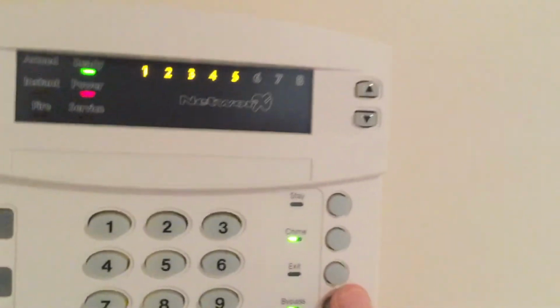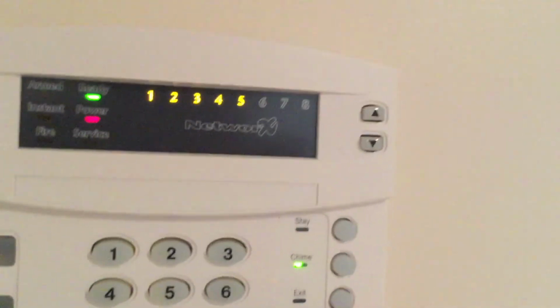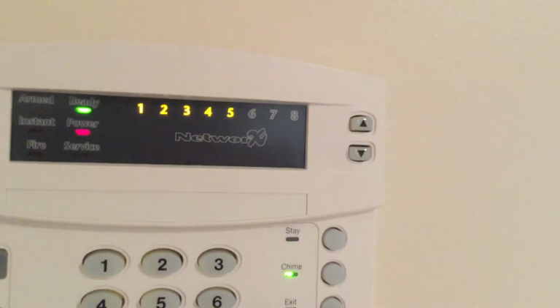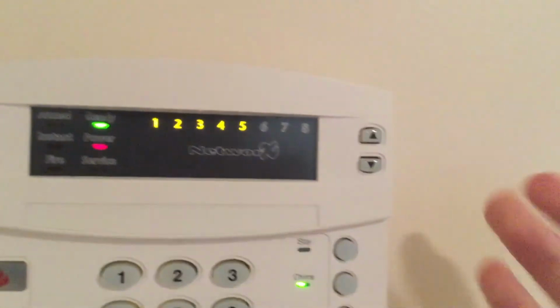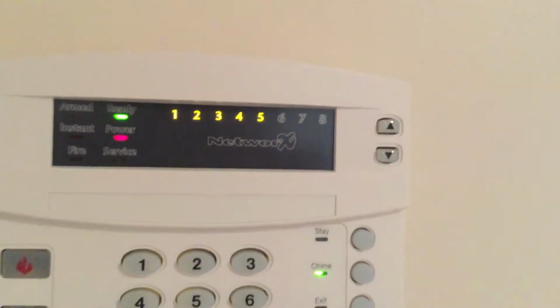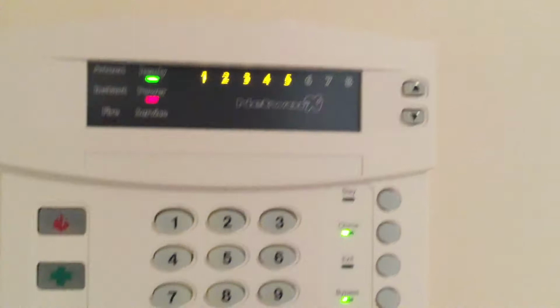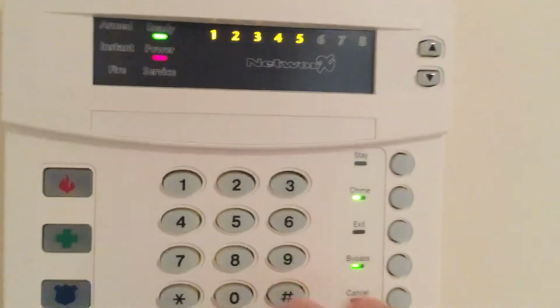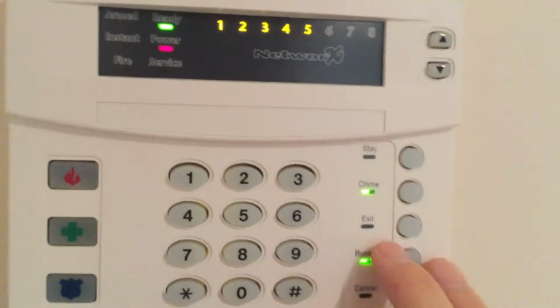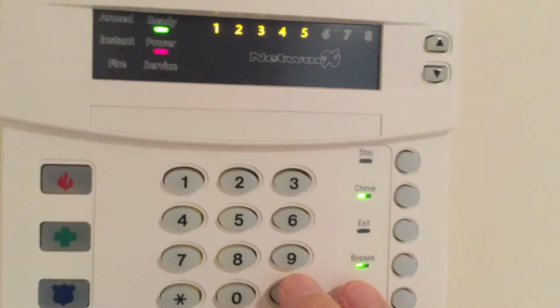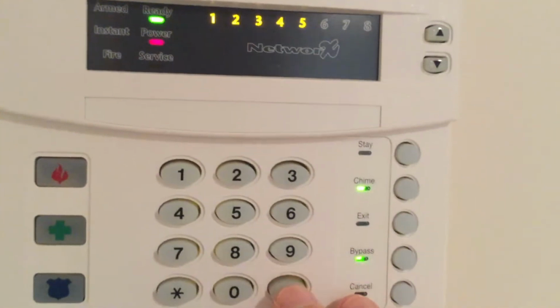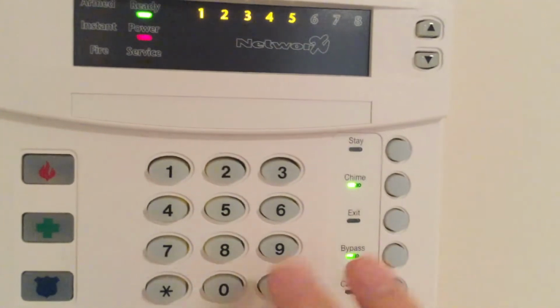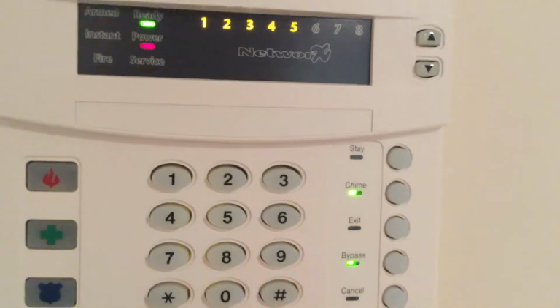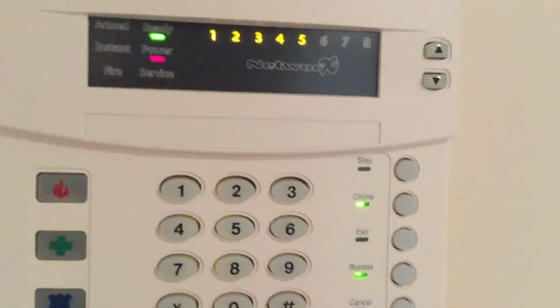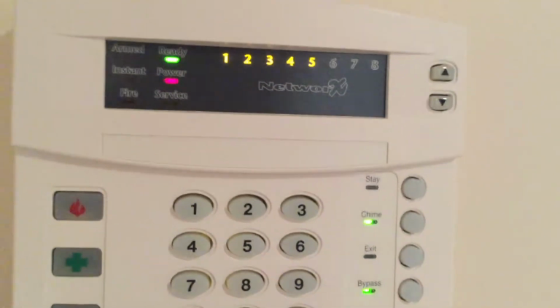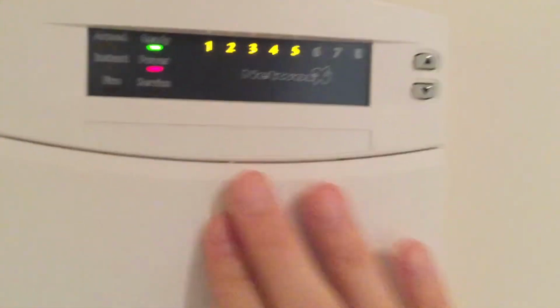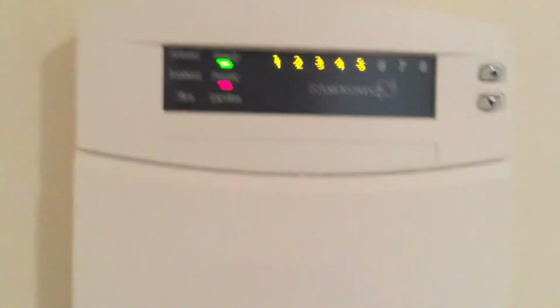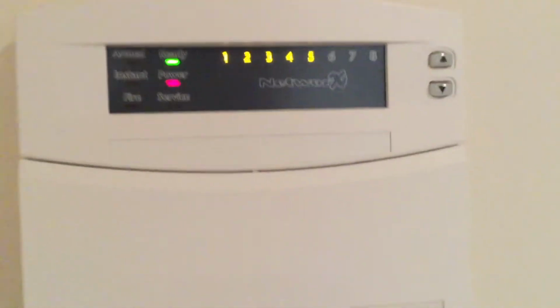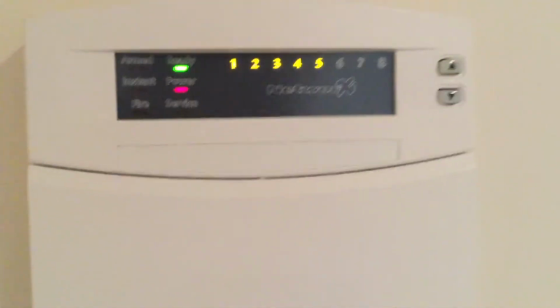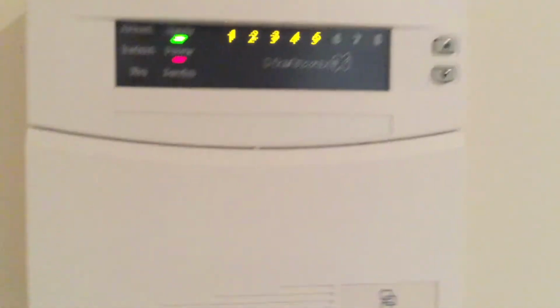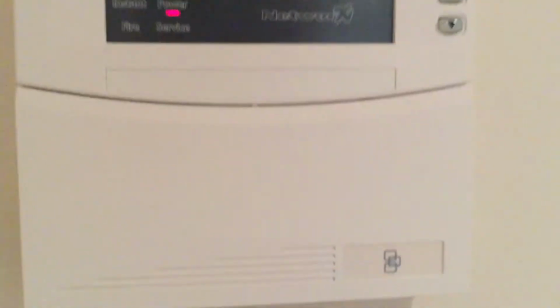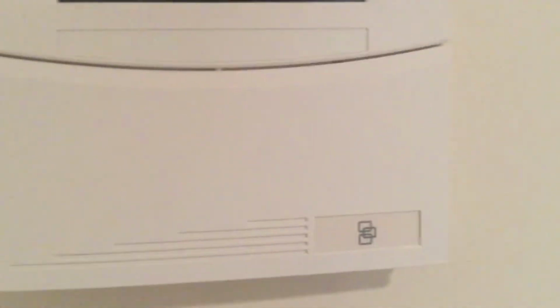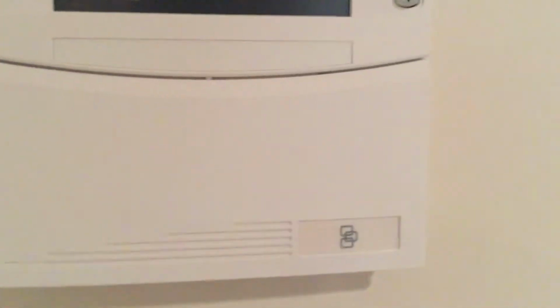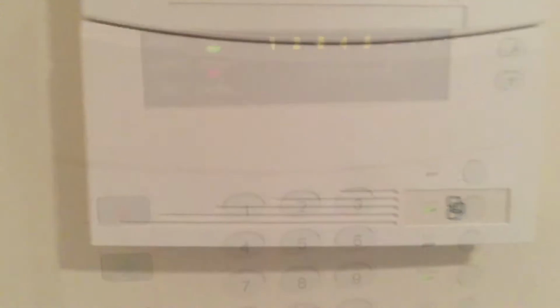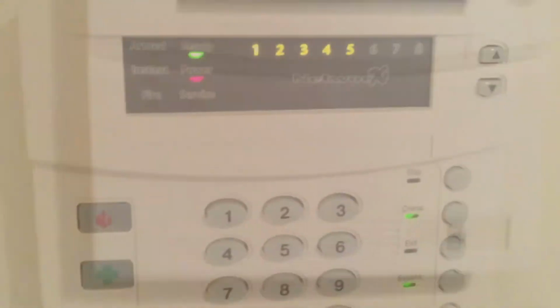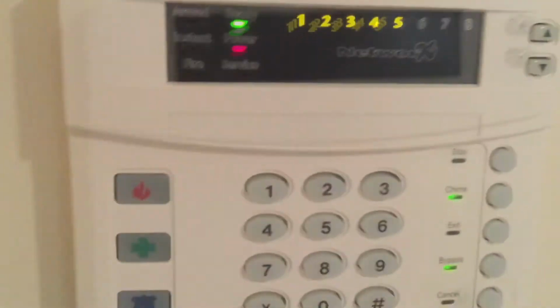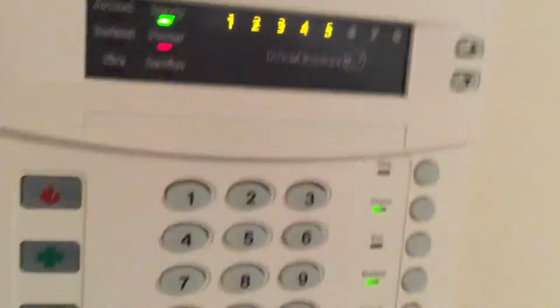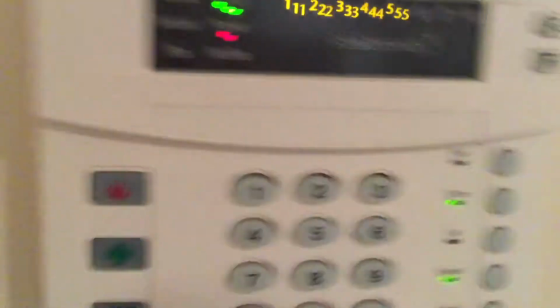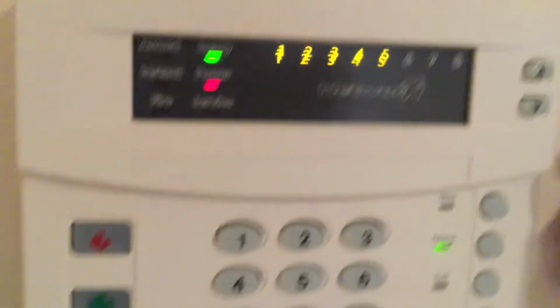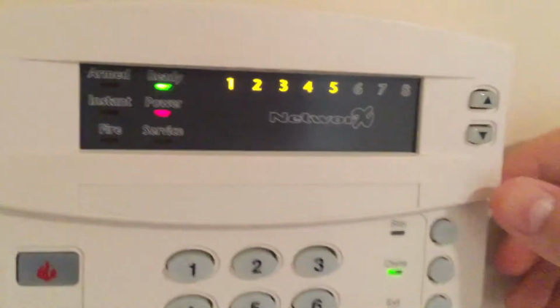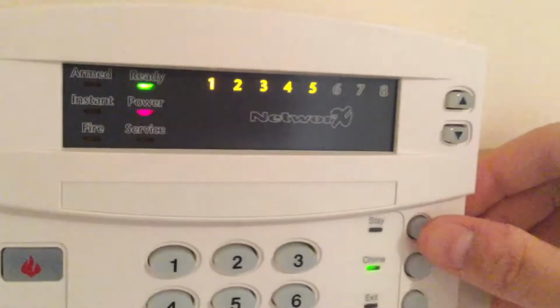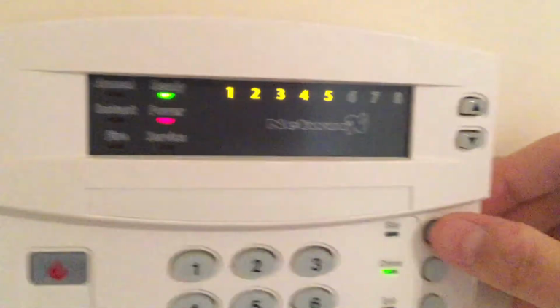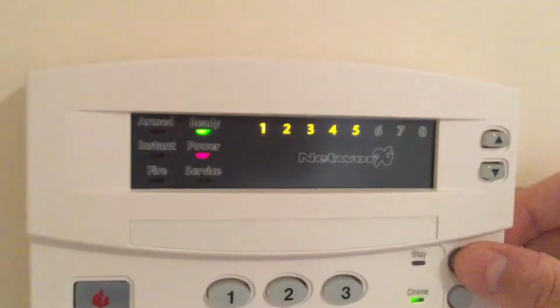See, it just flashes in. And then we just push pound. Let's go. Go with stay, no delay.